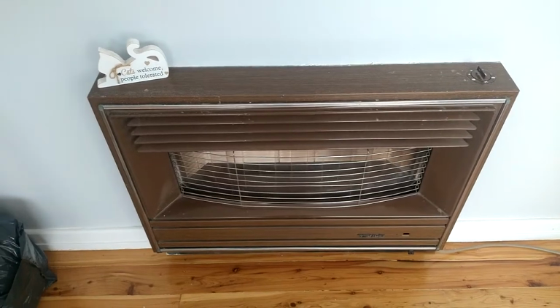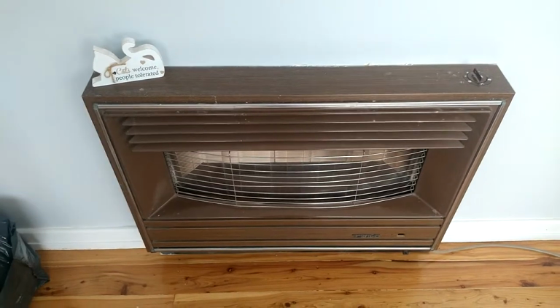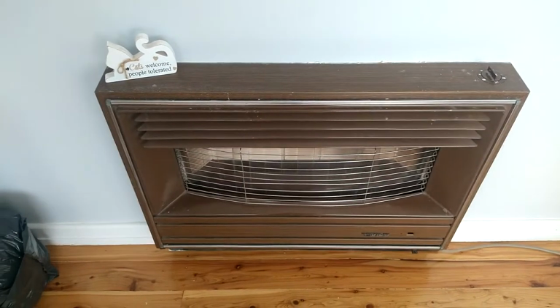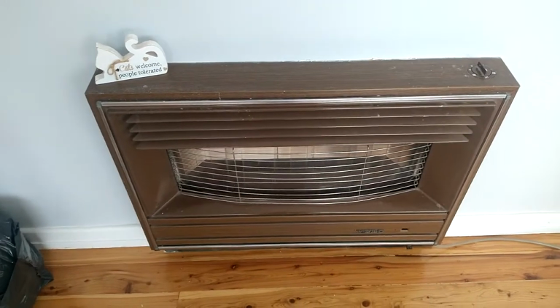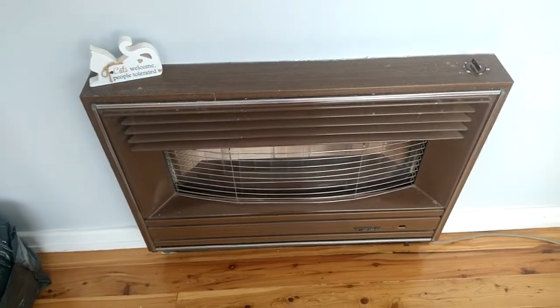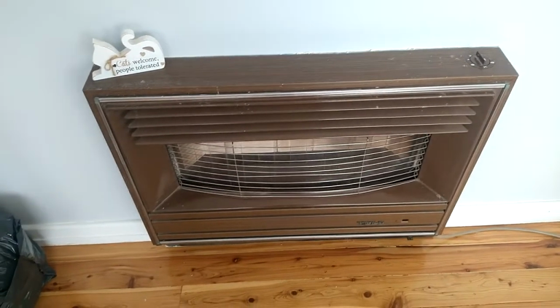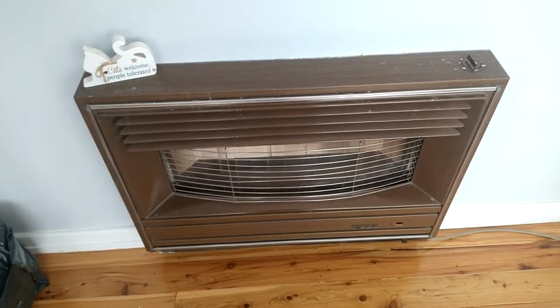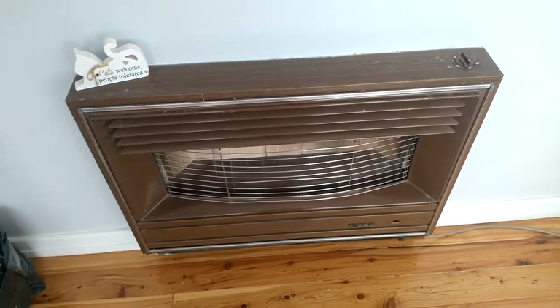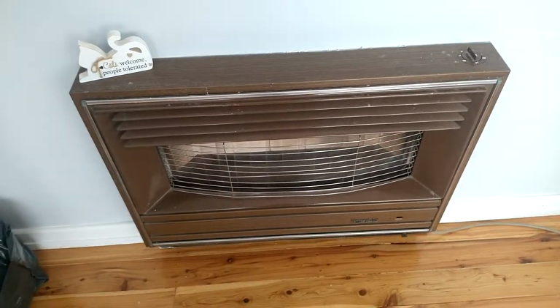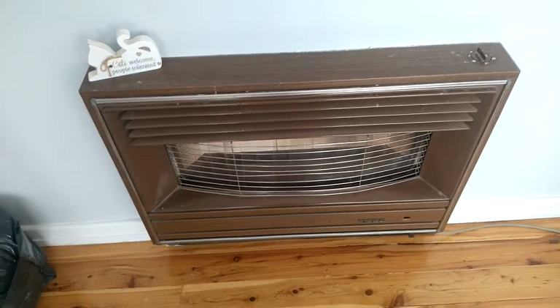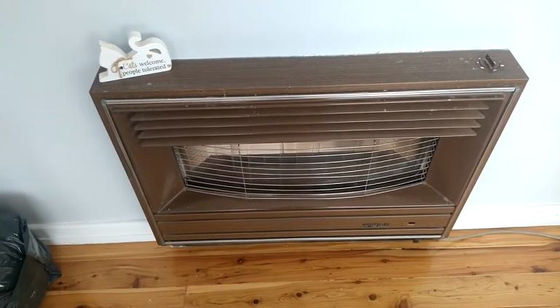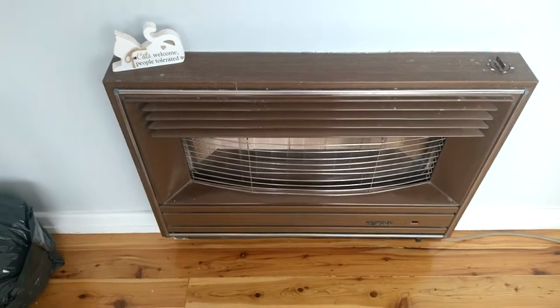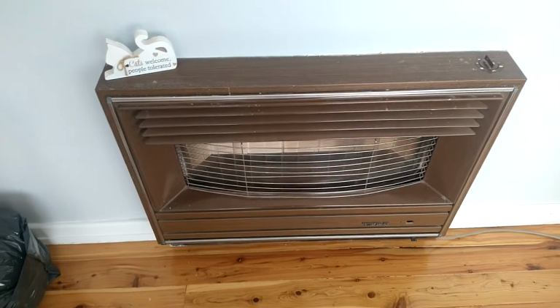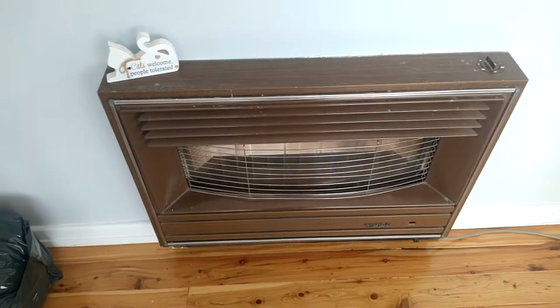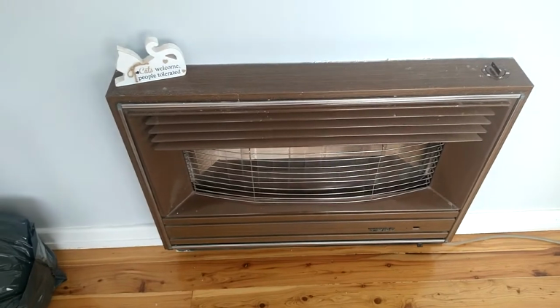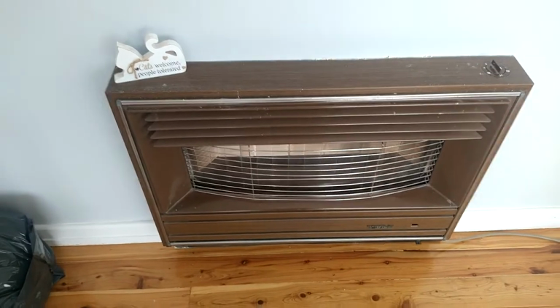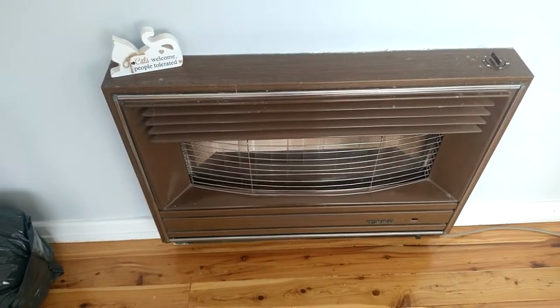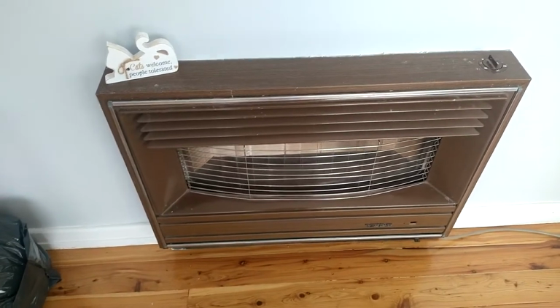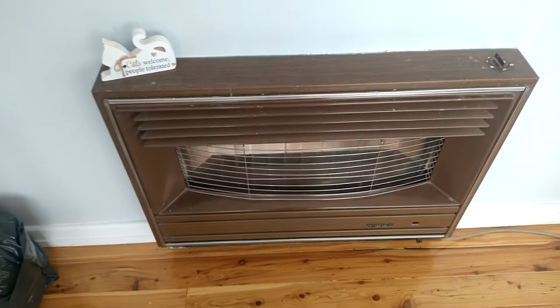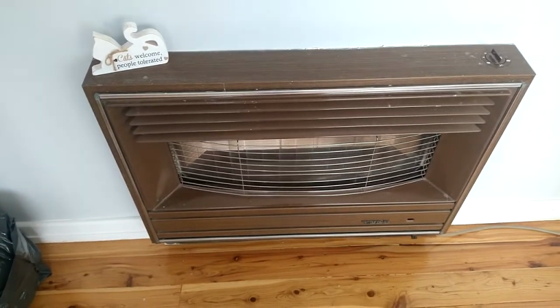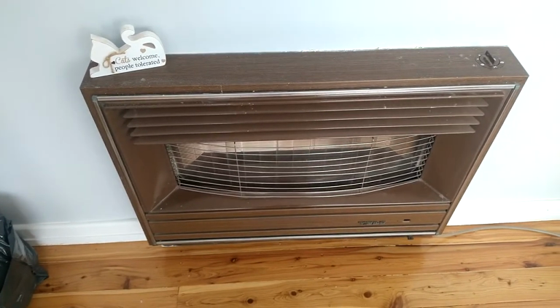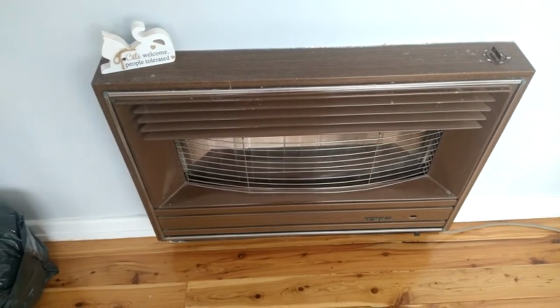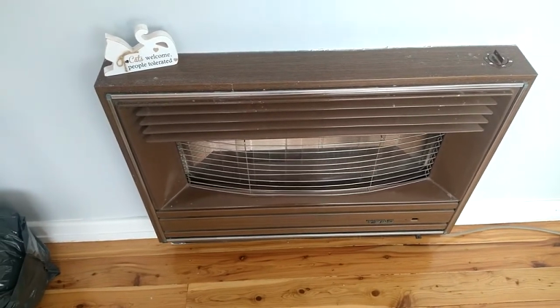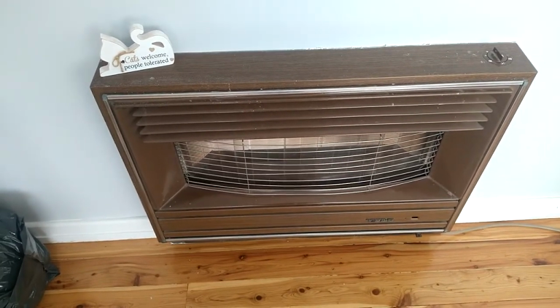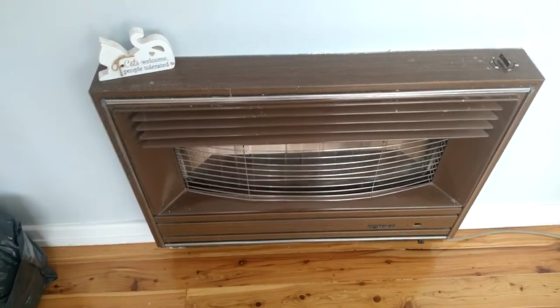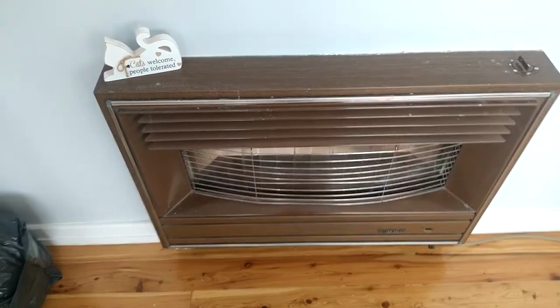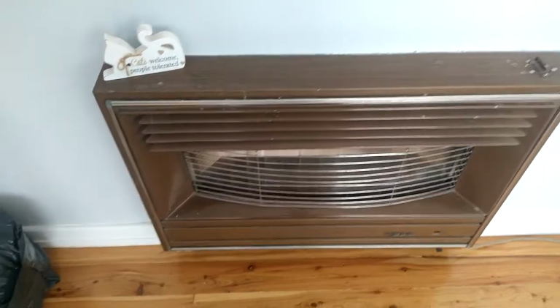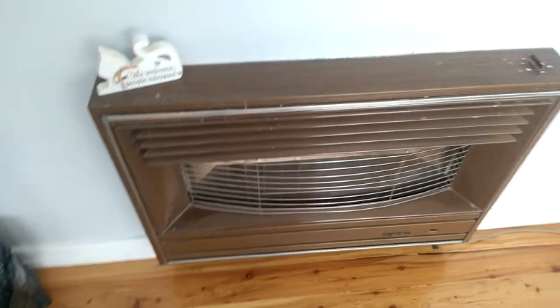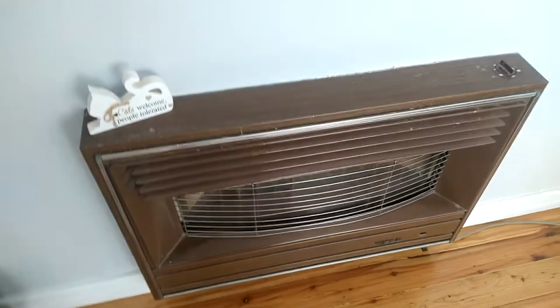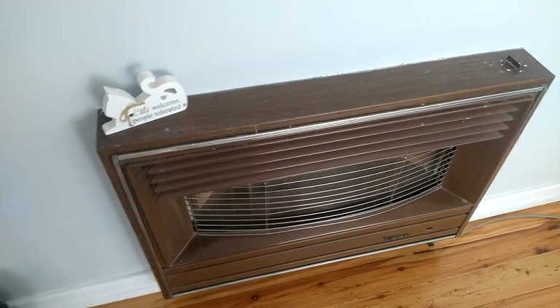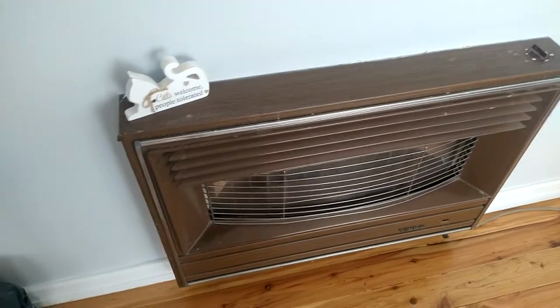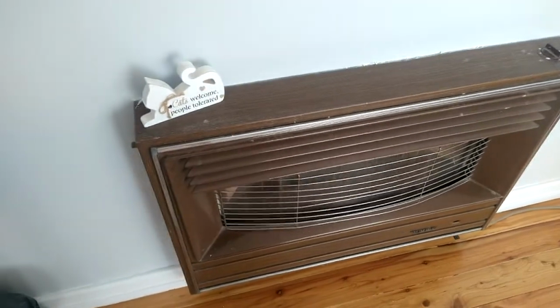This is a 40 series Vulcan oil heater. Very vague instructions were given to me, so hopefully this video might clear up any queries for anyone out there who has questions about it.